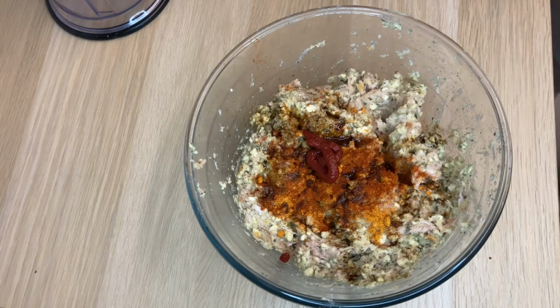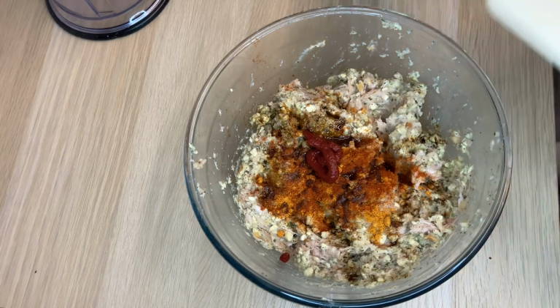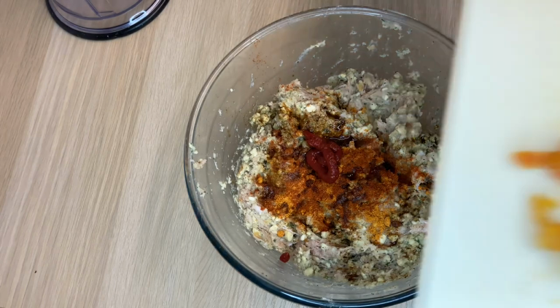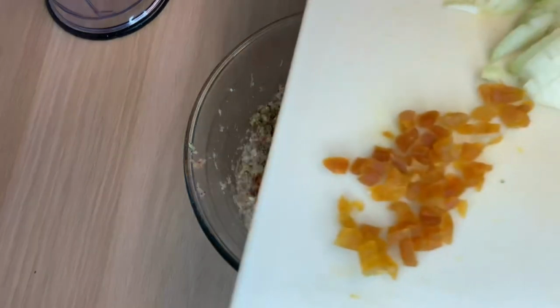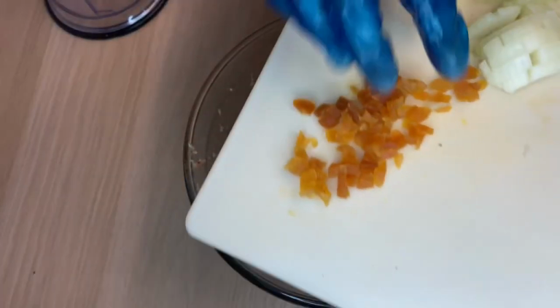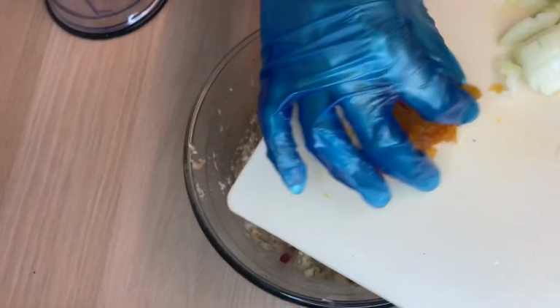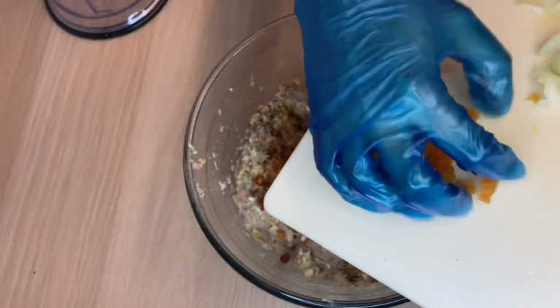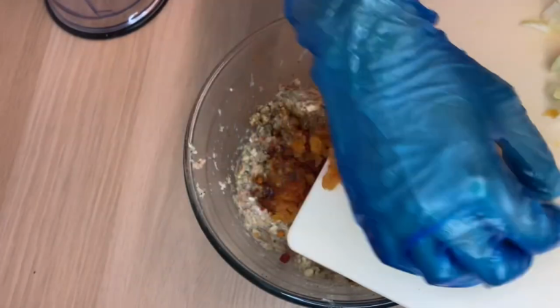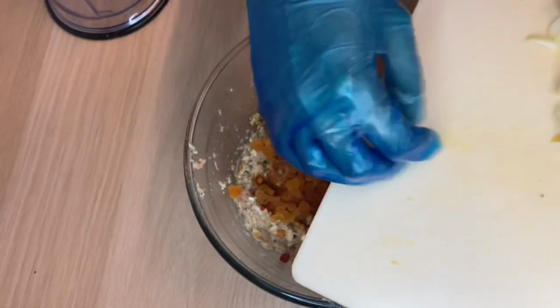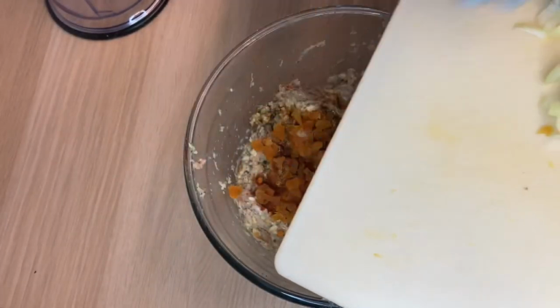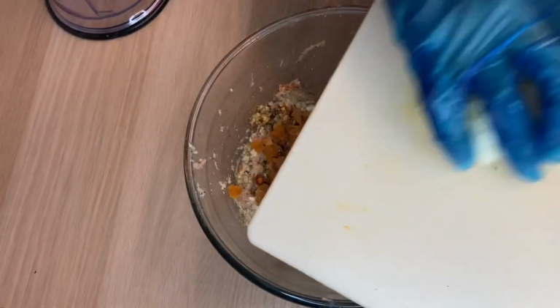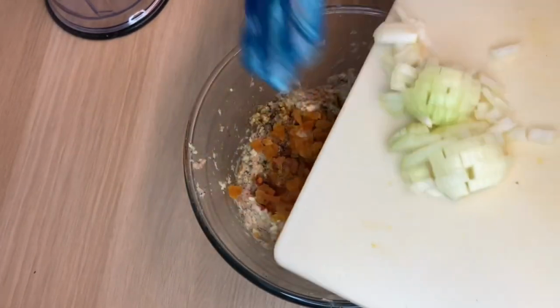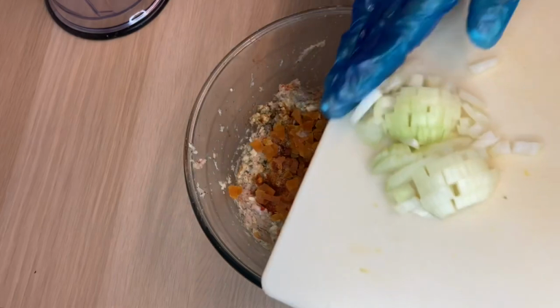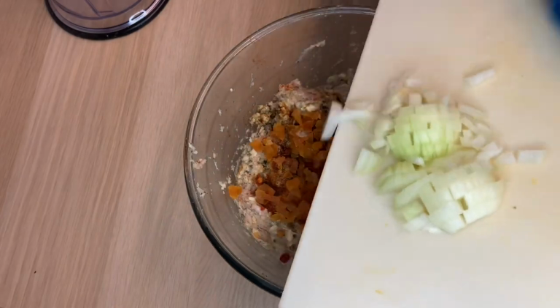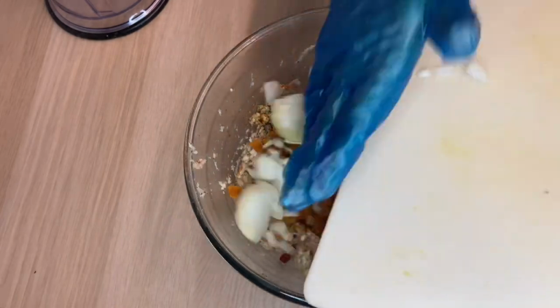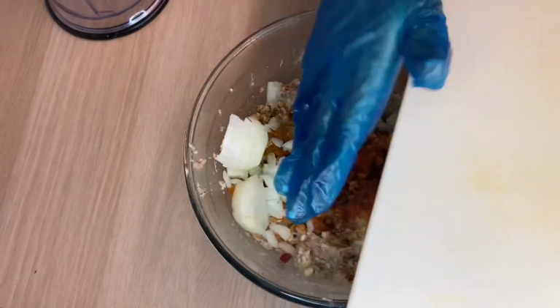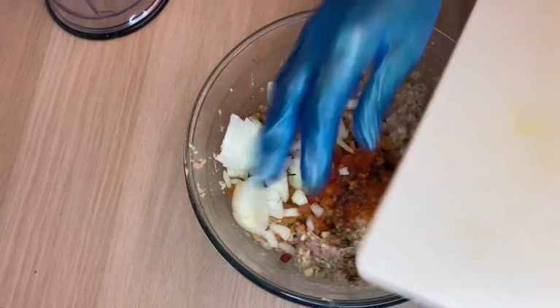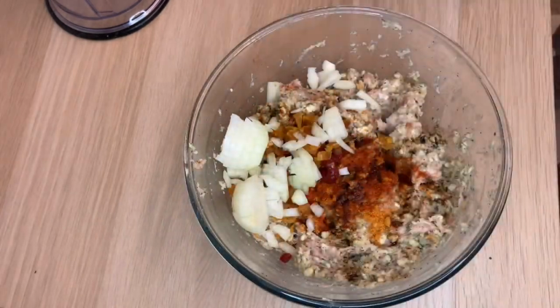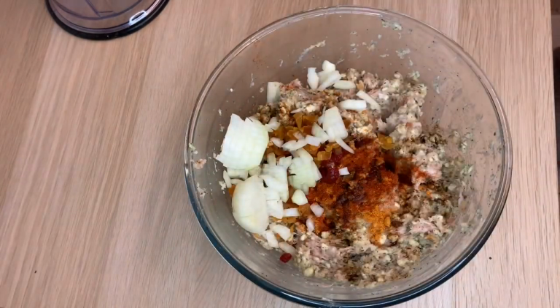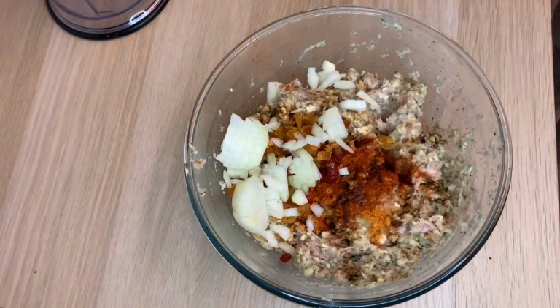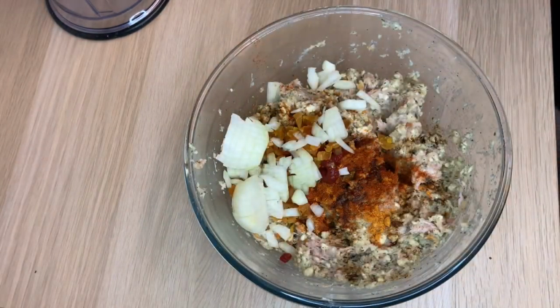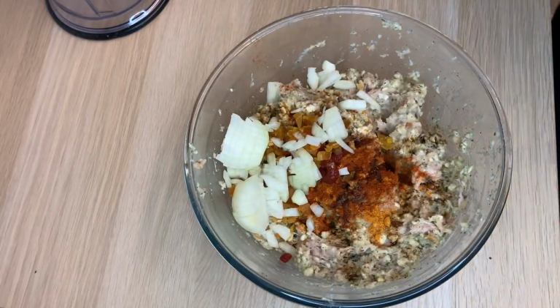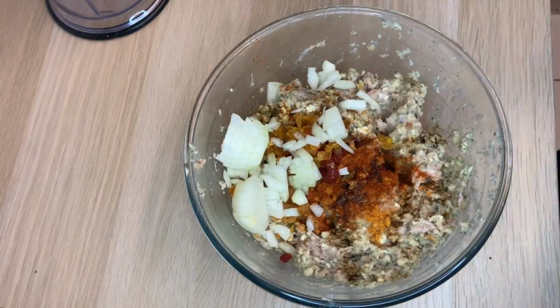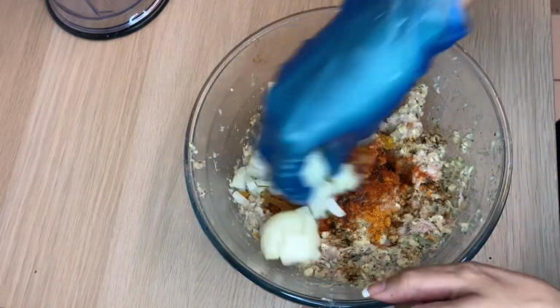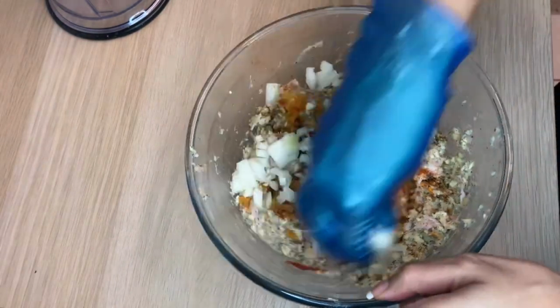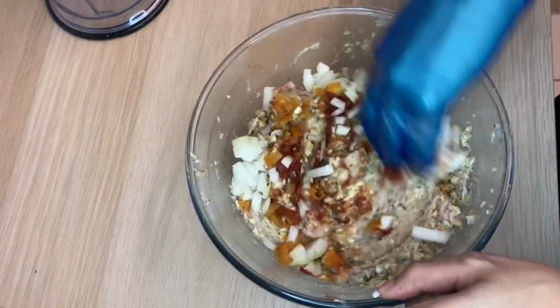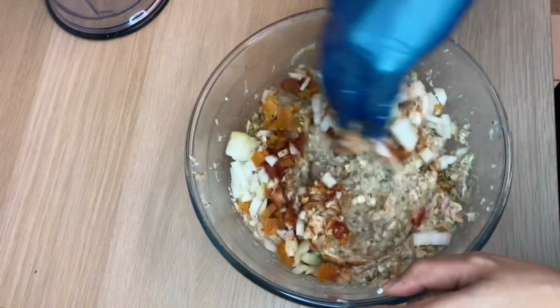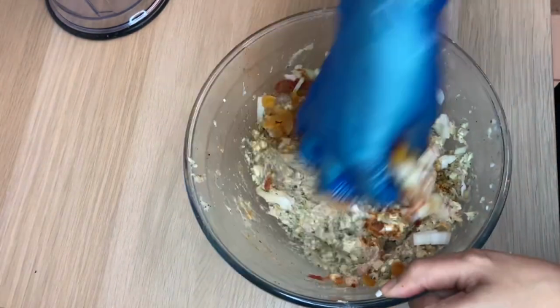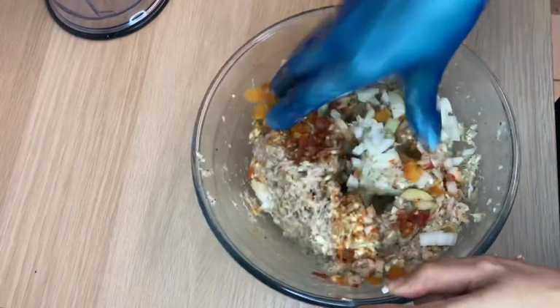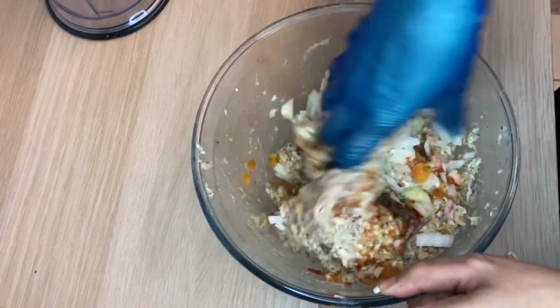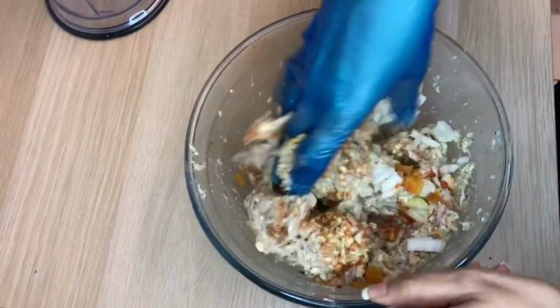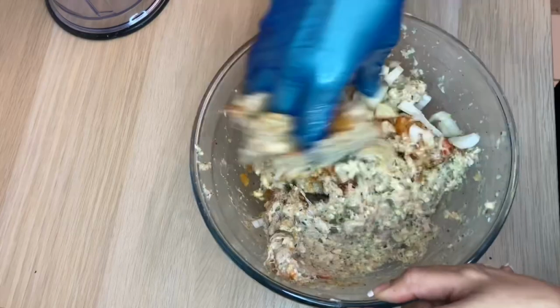I've chopped up some dried apricots and some onion, so I'm going to mix that all in now.